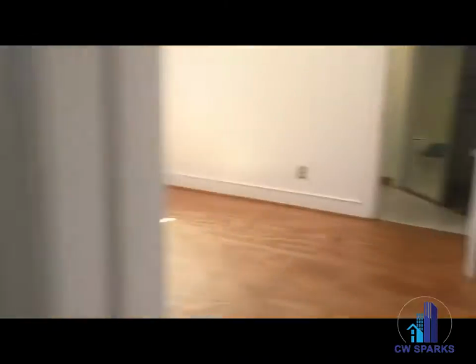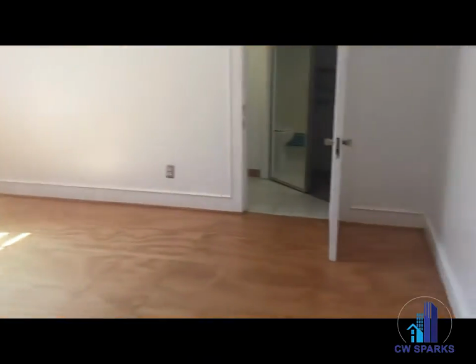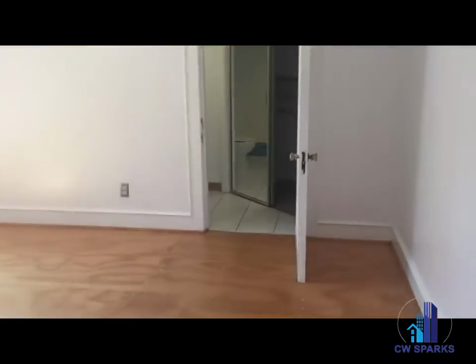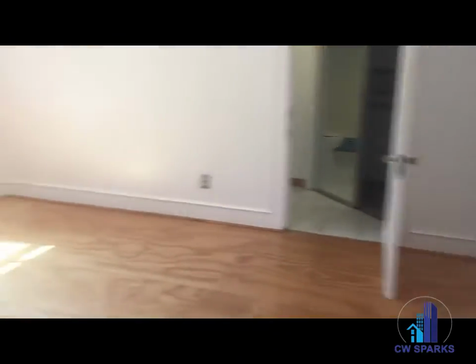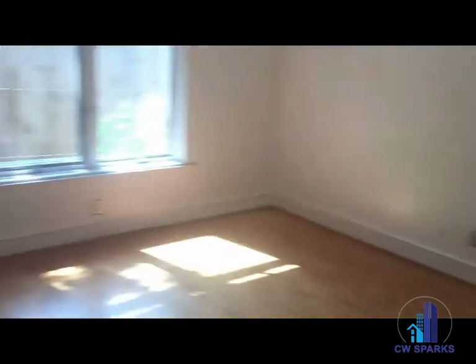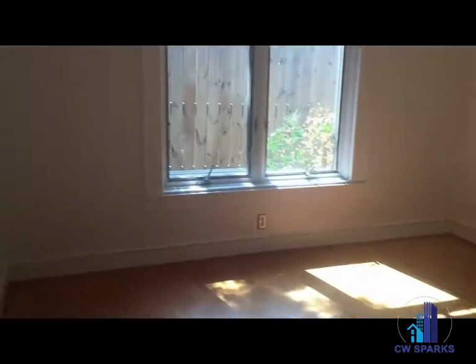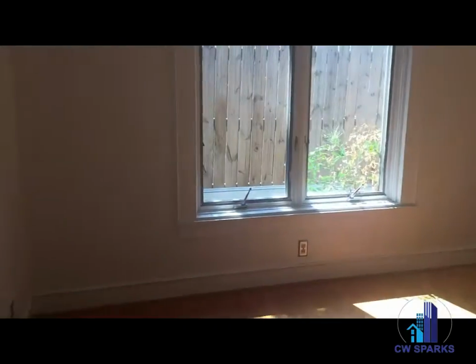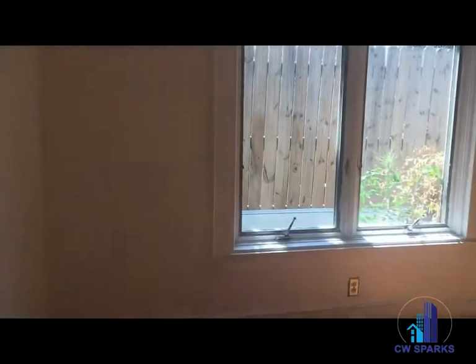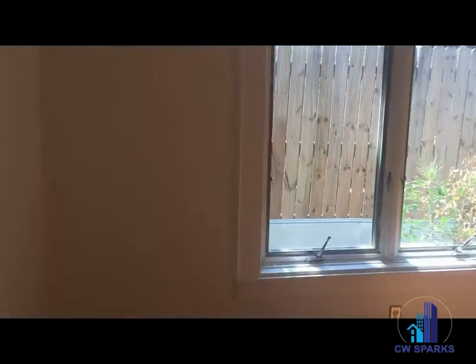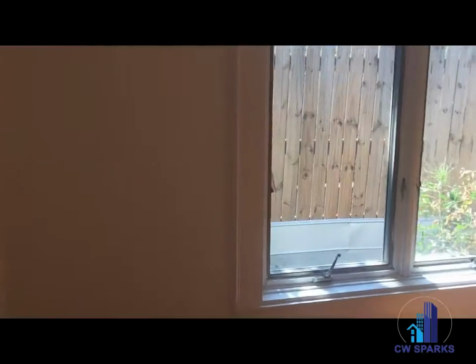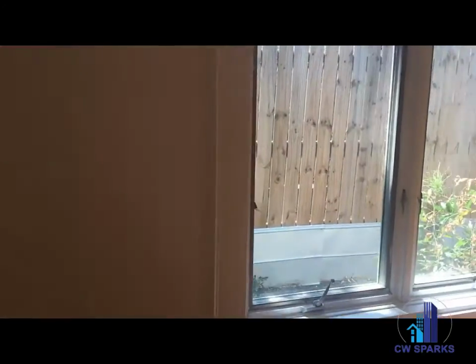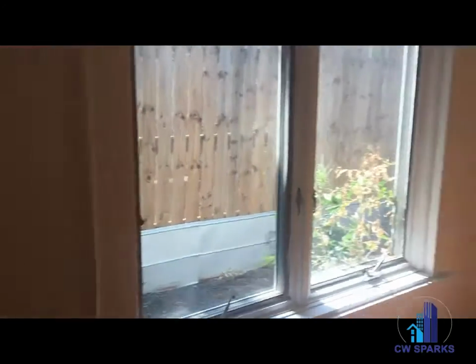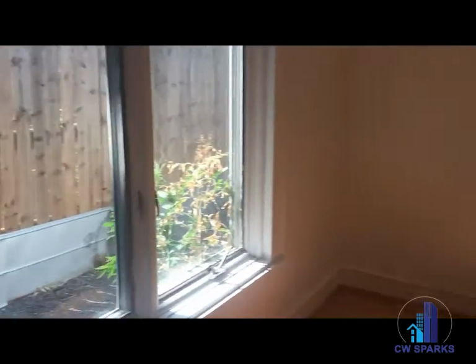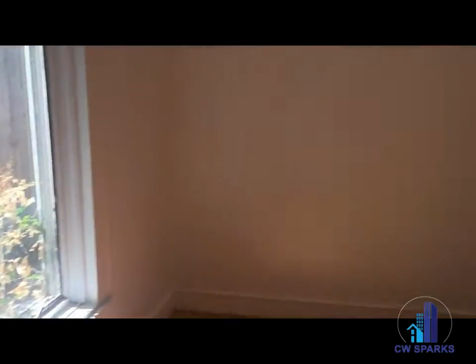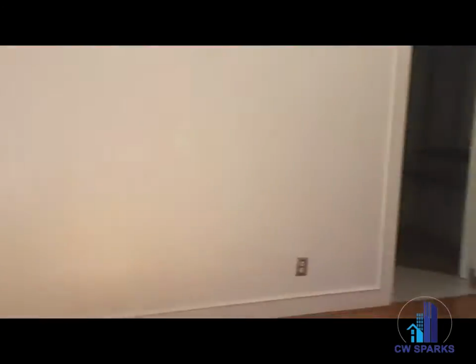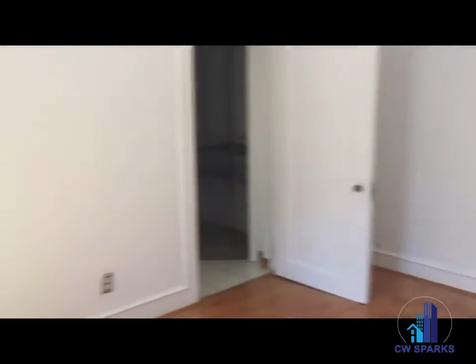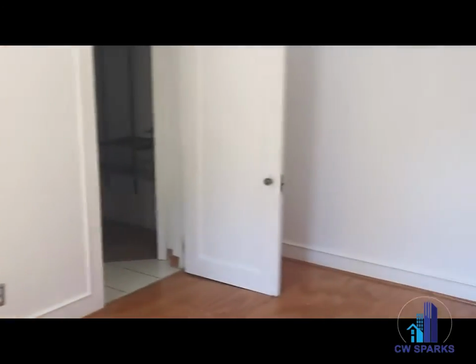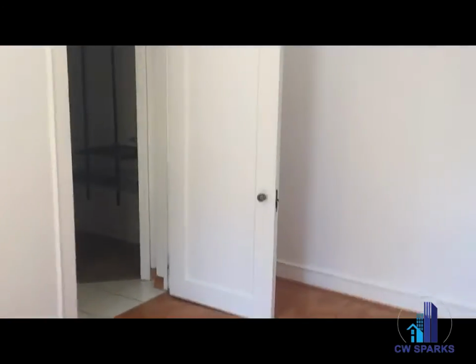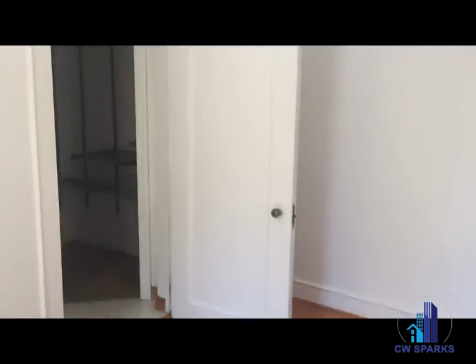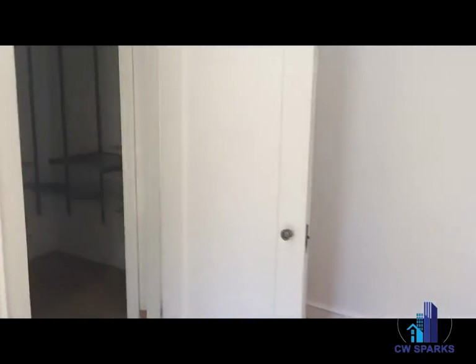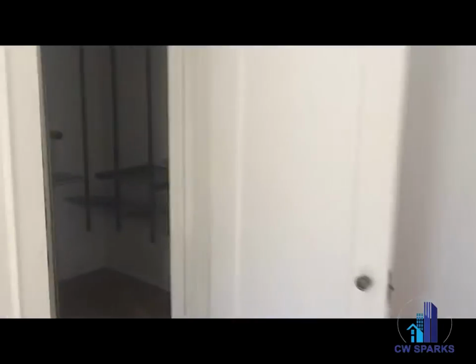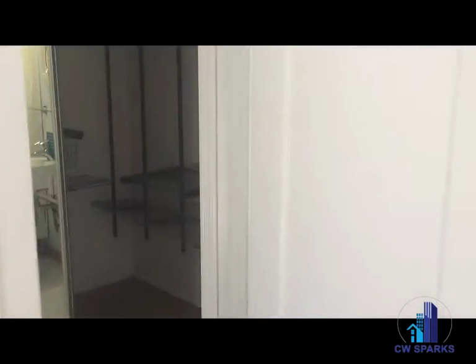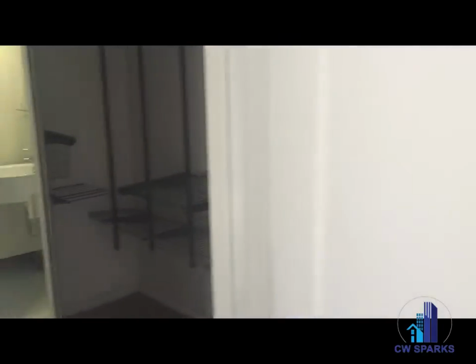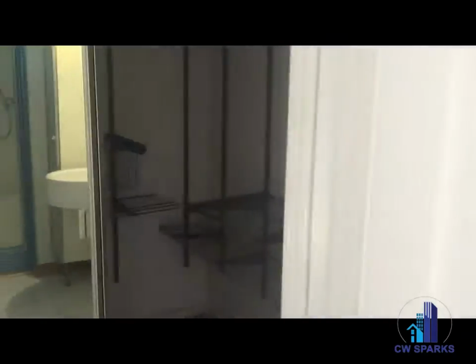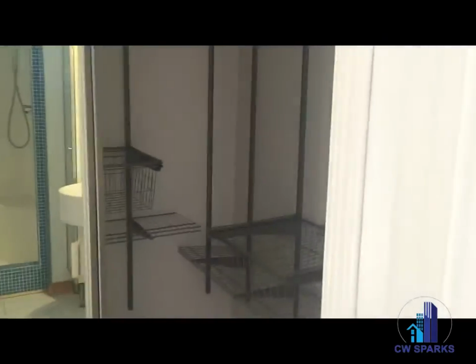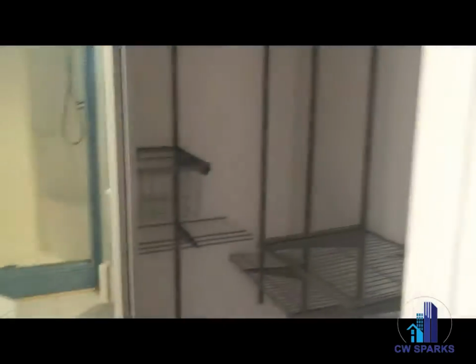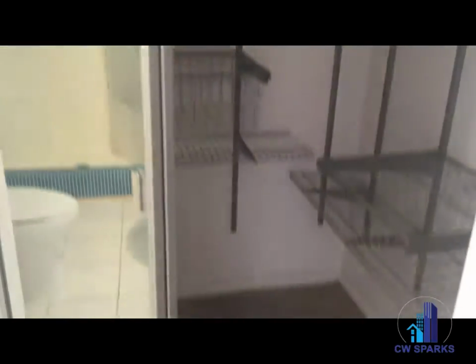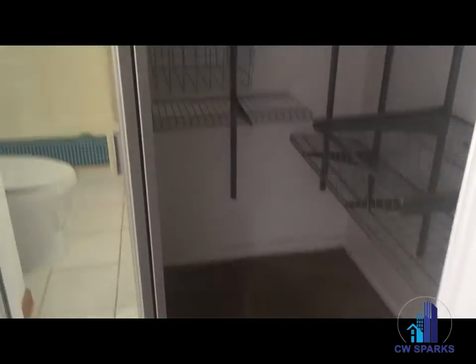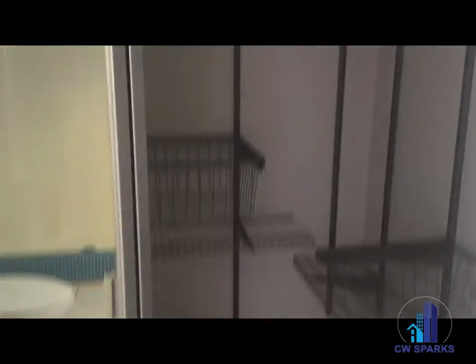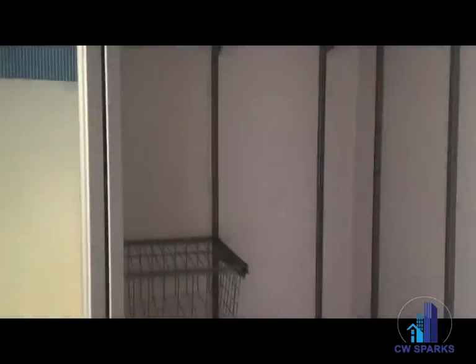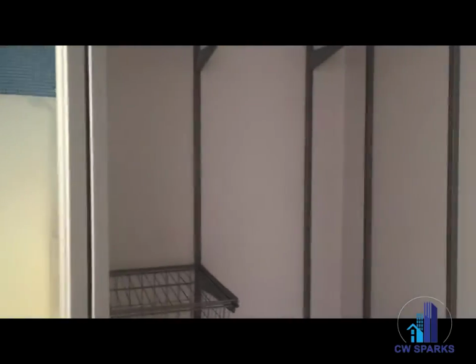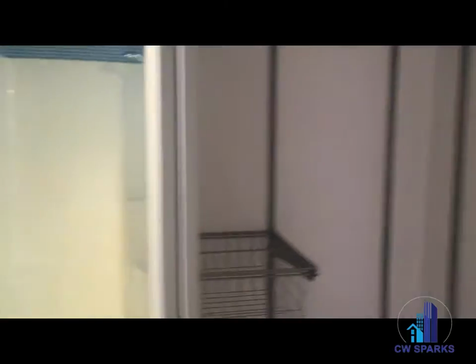And now the master bedroom. Nice closet with a lot of storage in here.